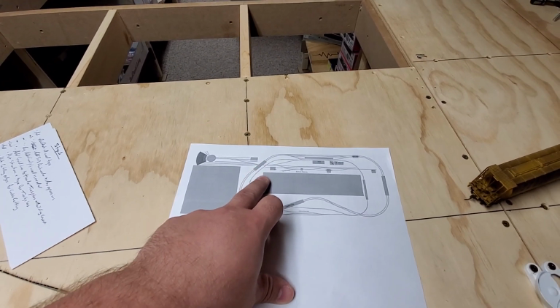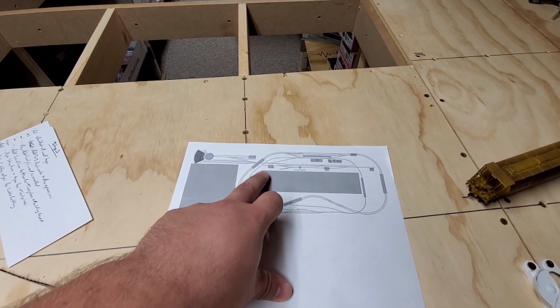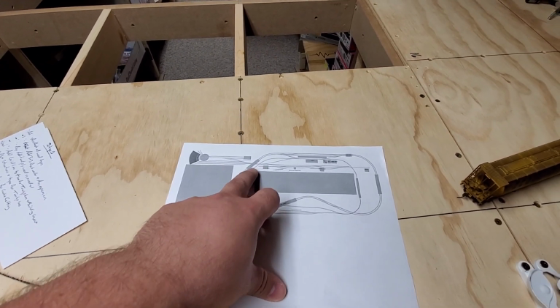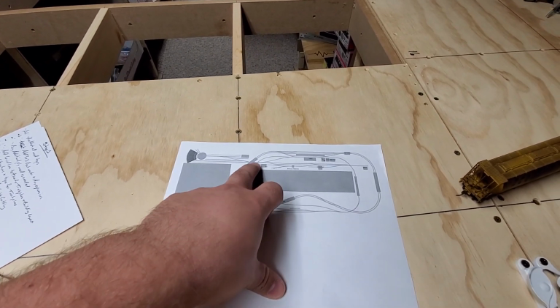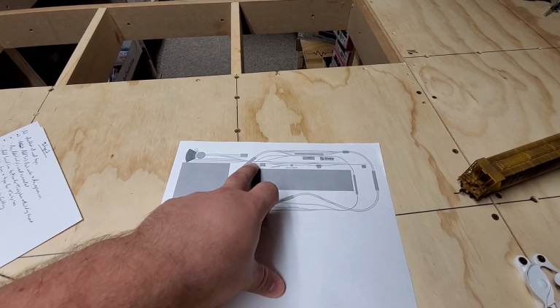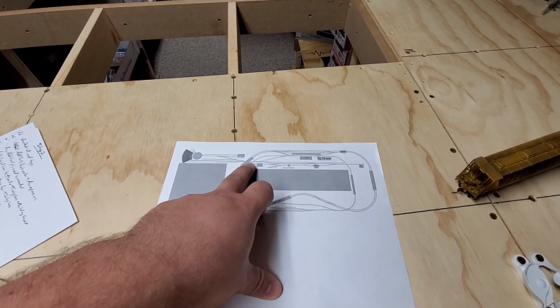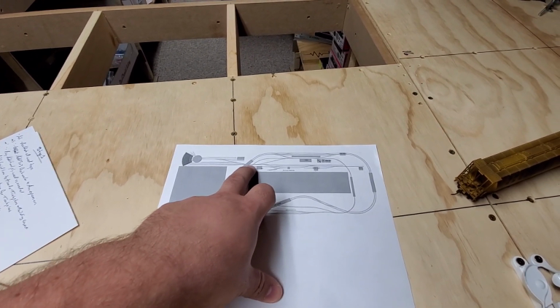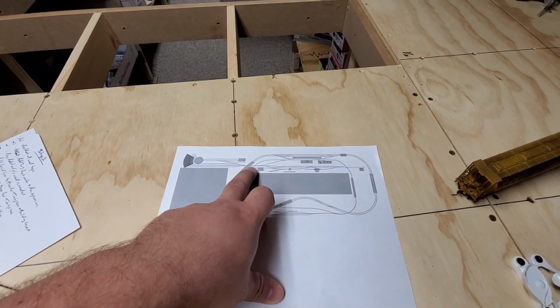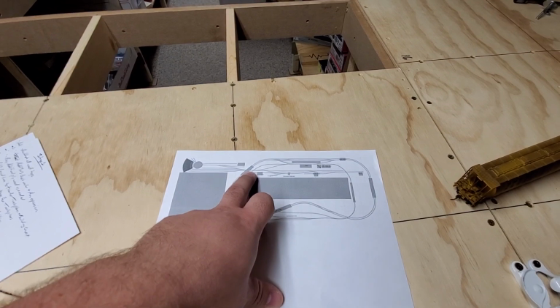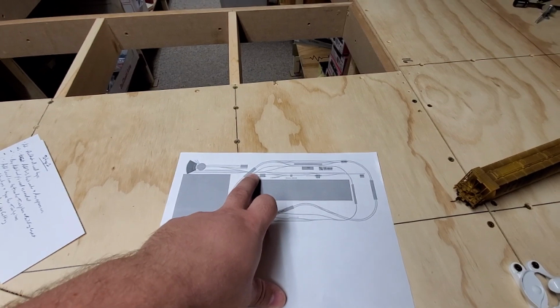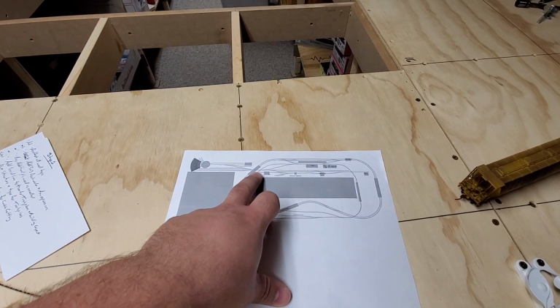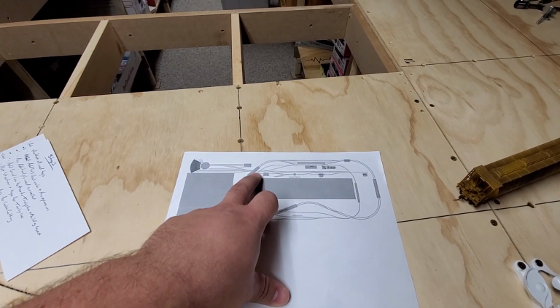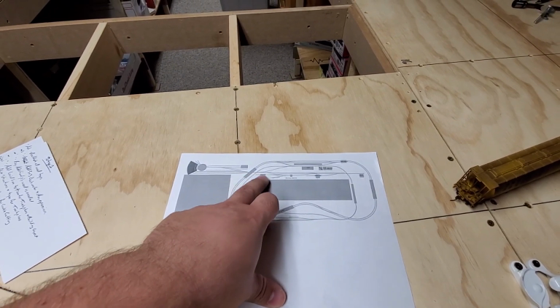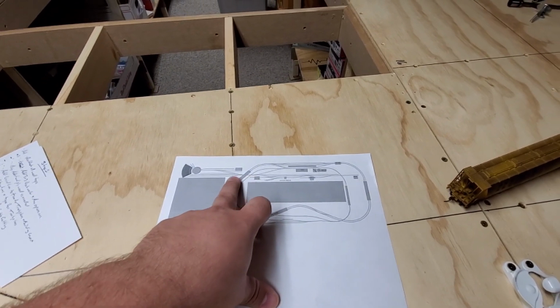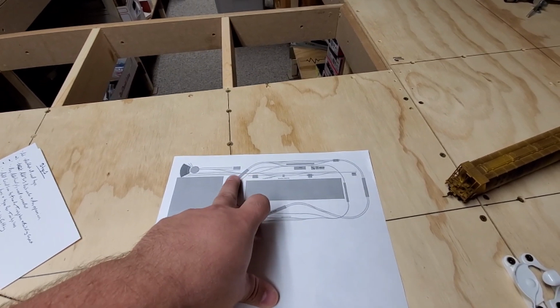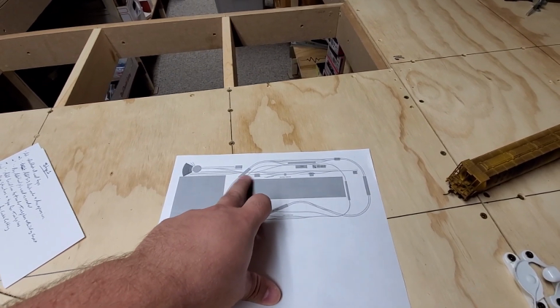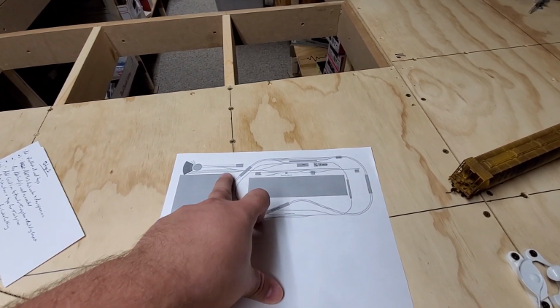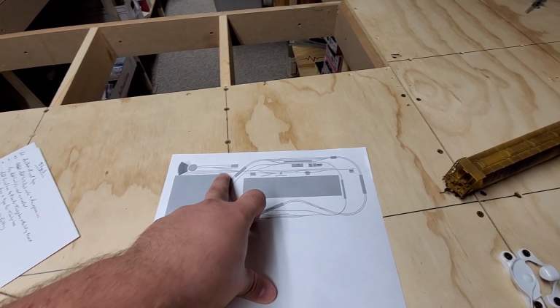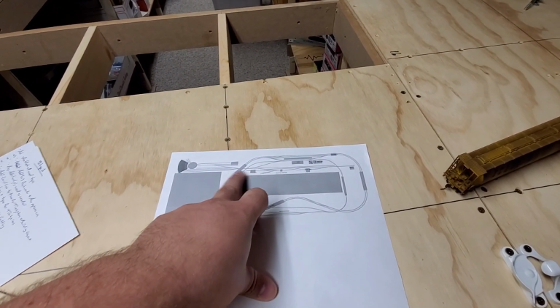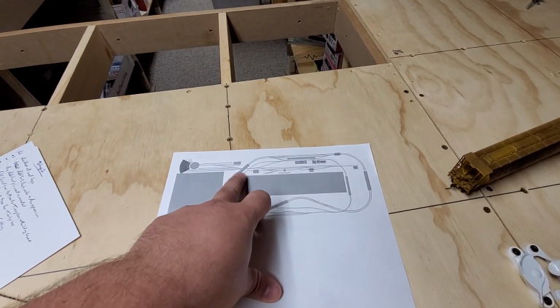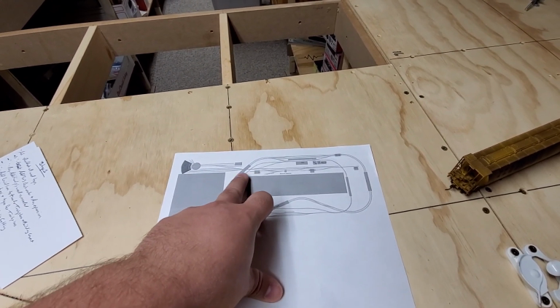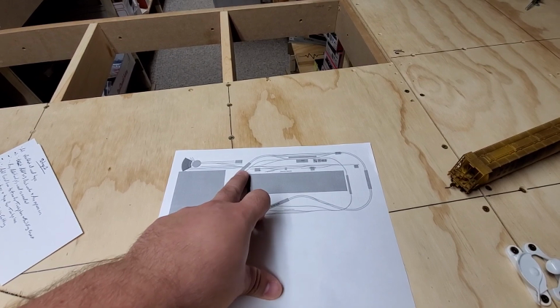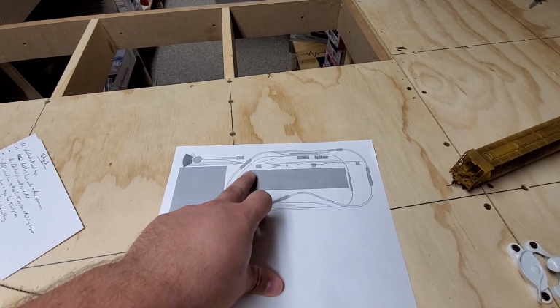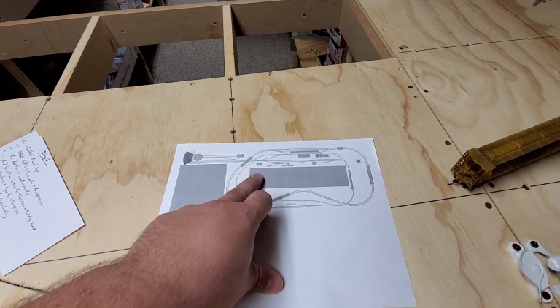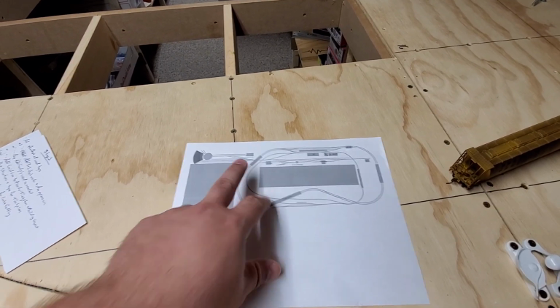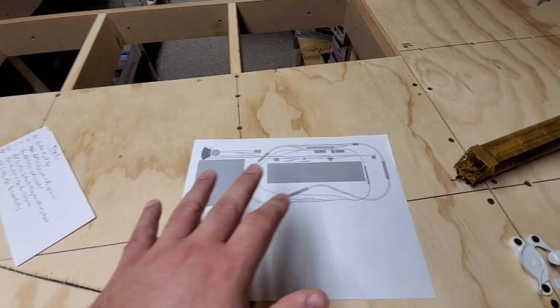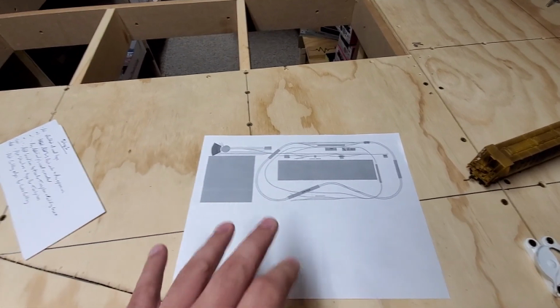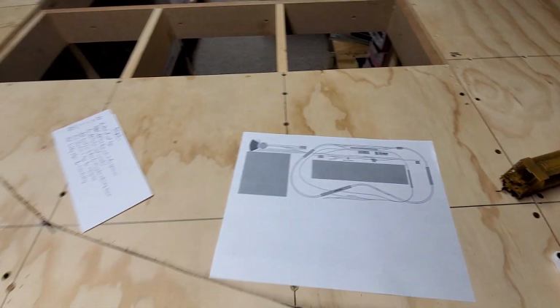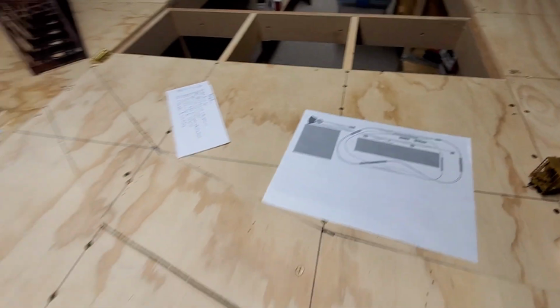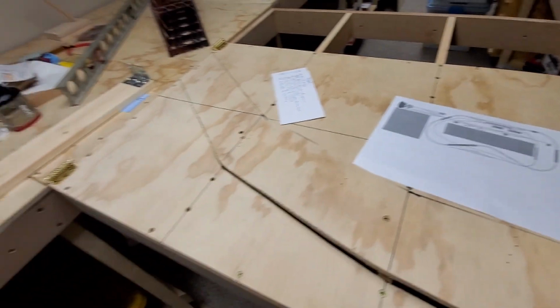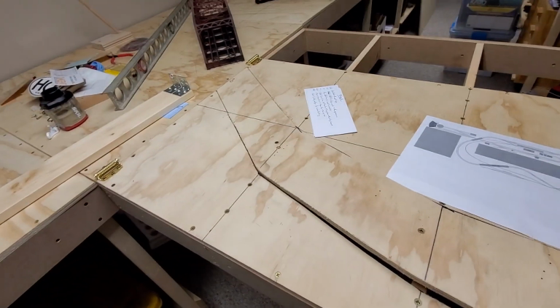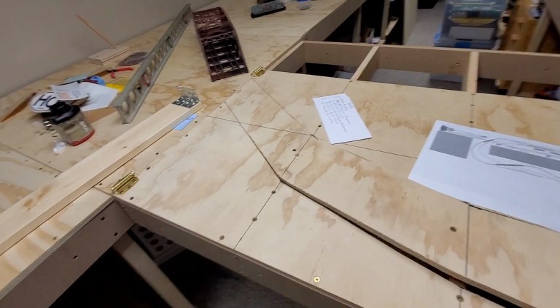After realizing that two crossovers here wouldn't have been the worst thing for the main line, but for the branch line — for switching the yard and the industries — that would have been a huge pain. So I decided not to do a lift-out.